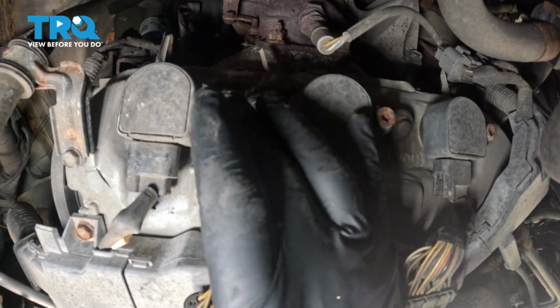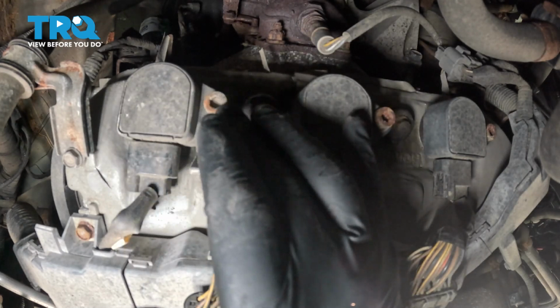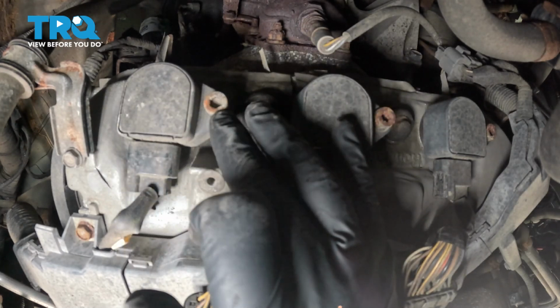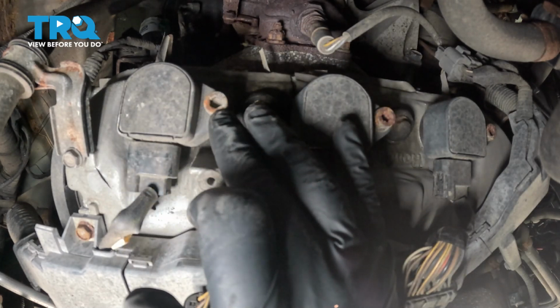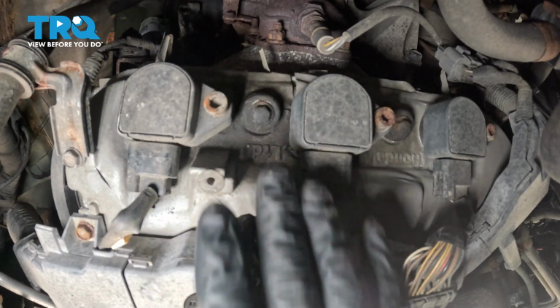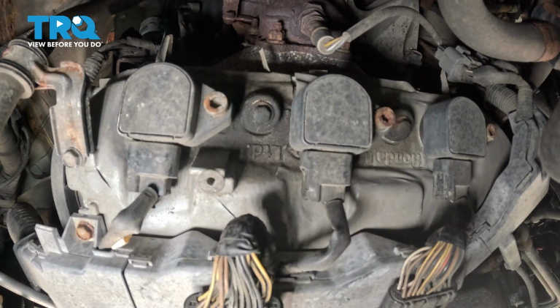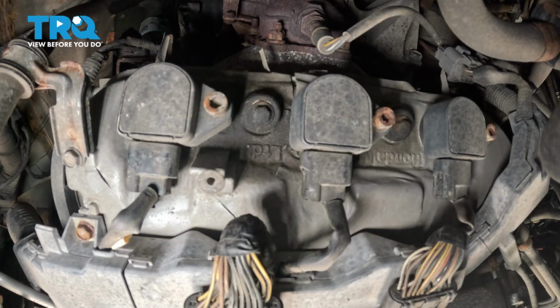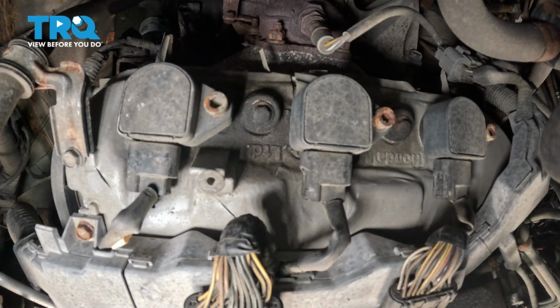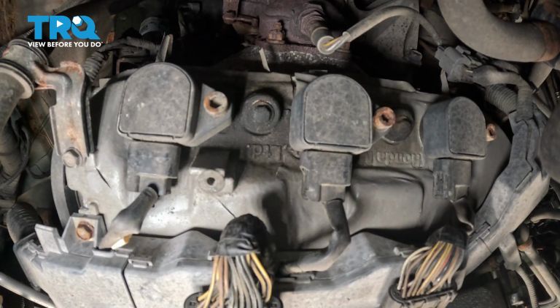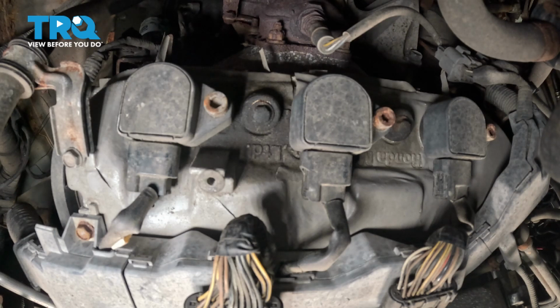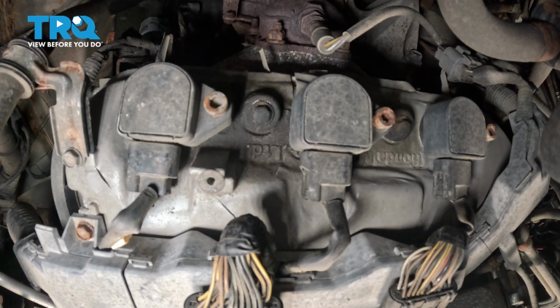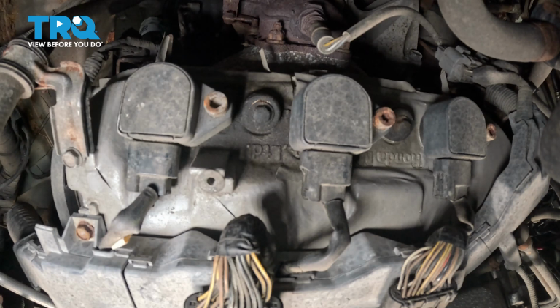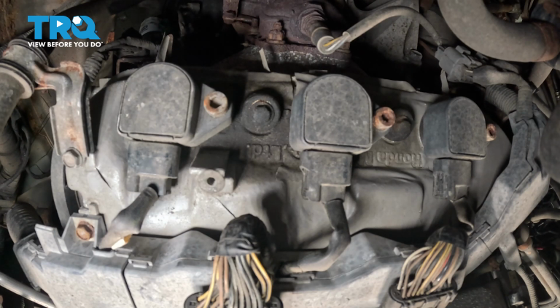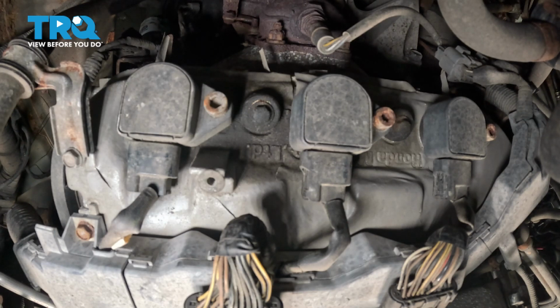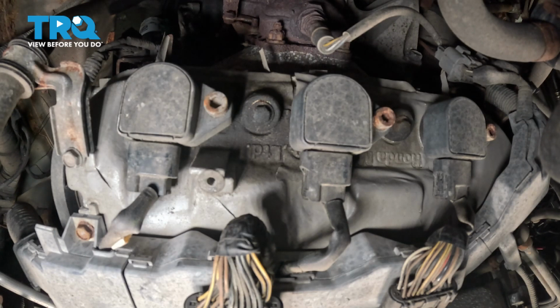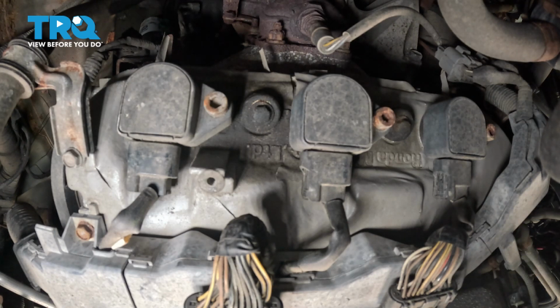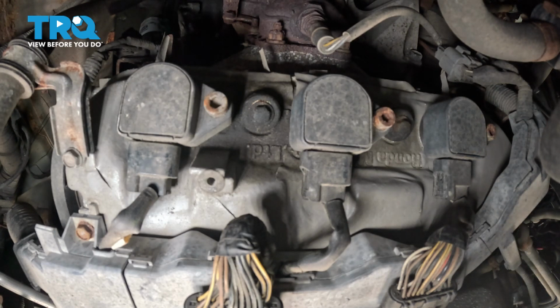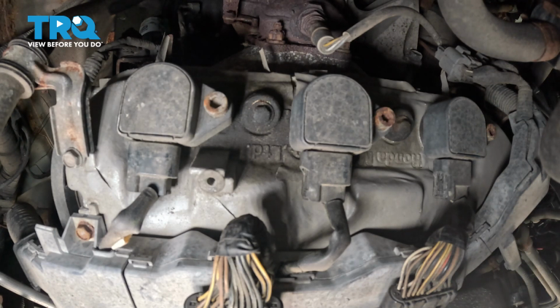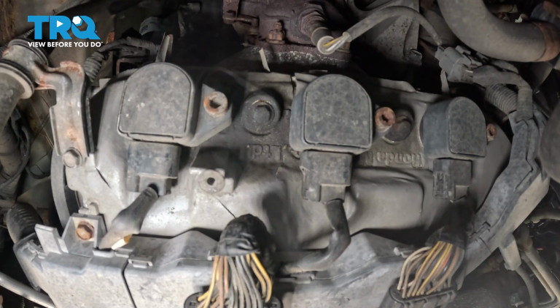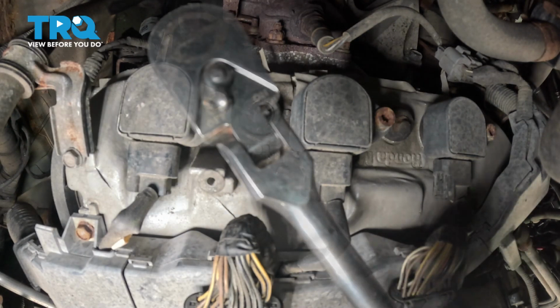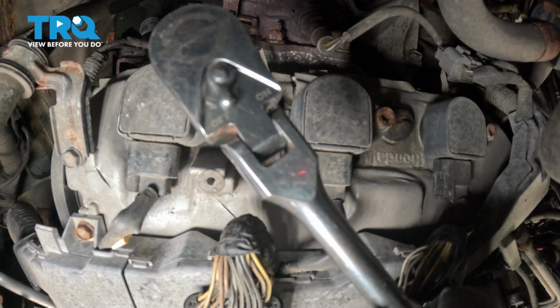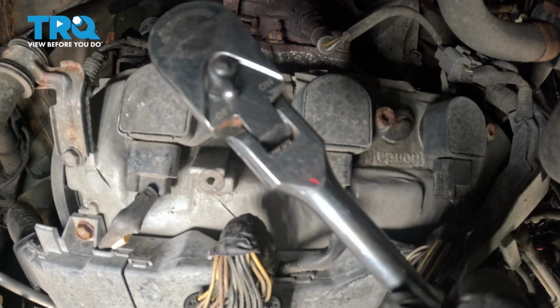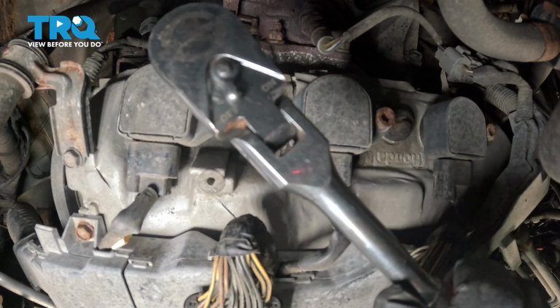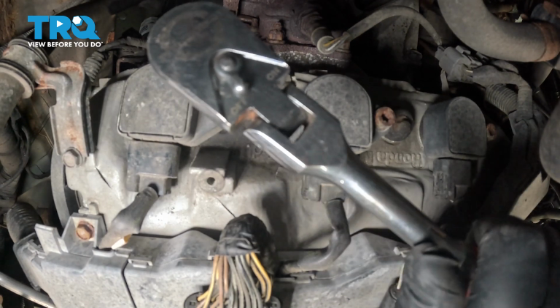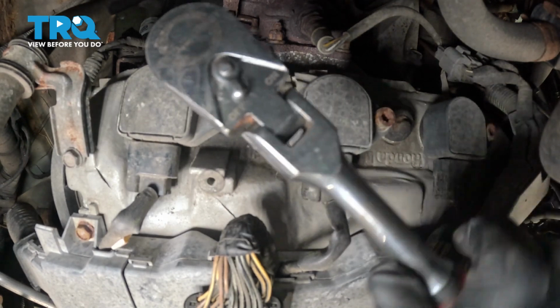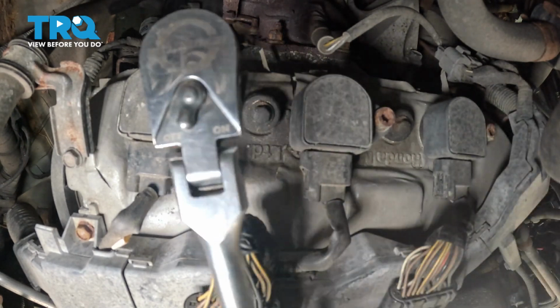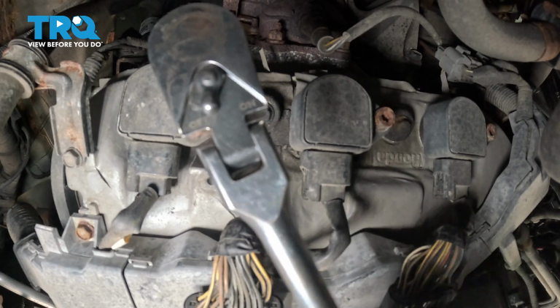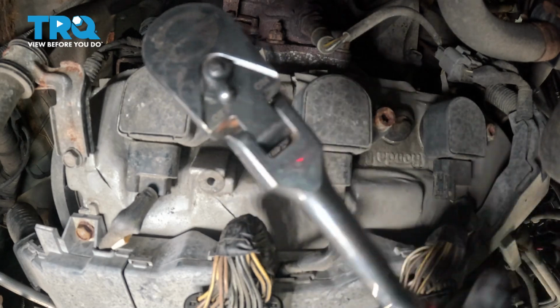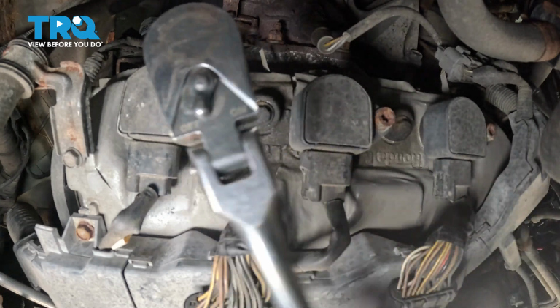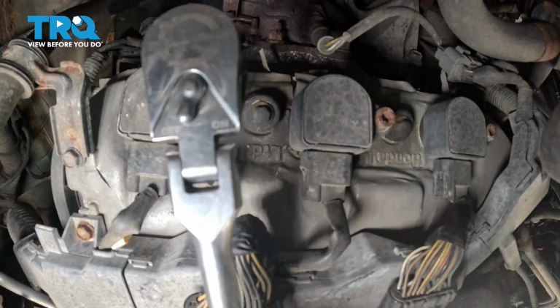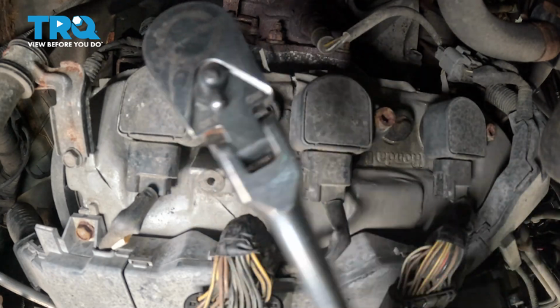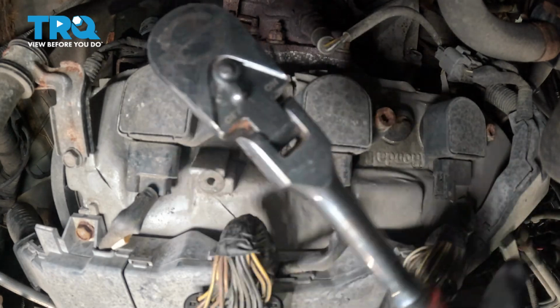We're going to use a number six Allen key on our ratchet, and we're going to go ahead and break that bolt free and give that a few spins.